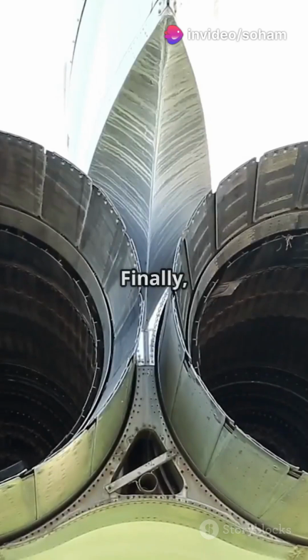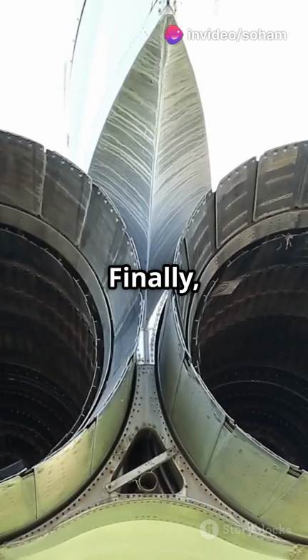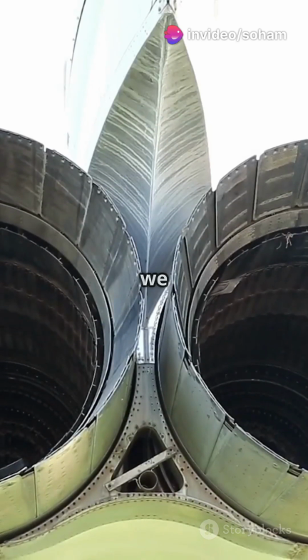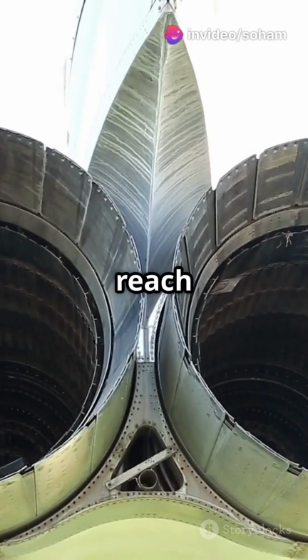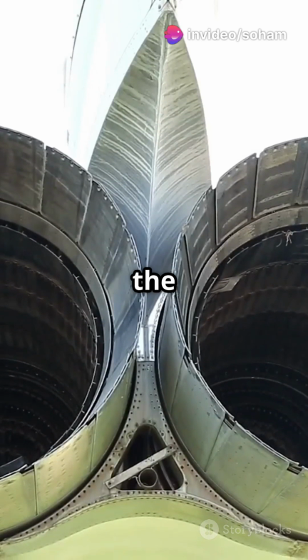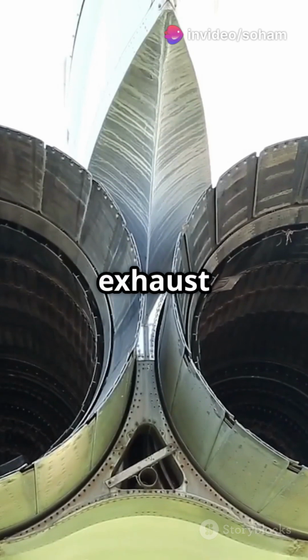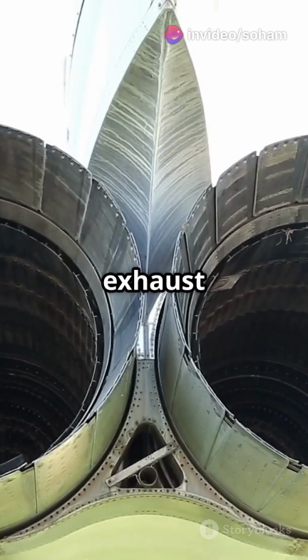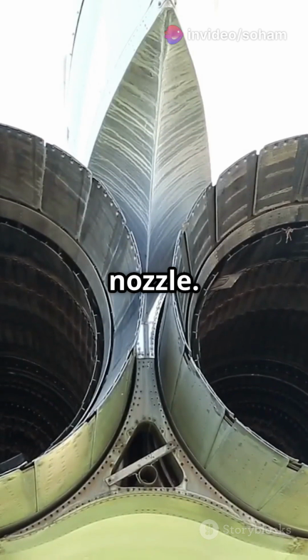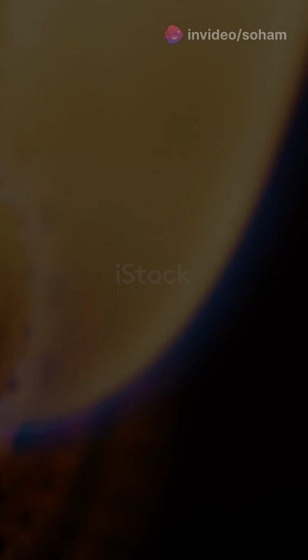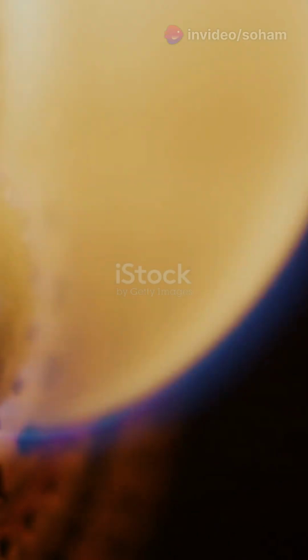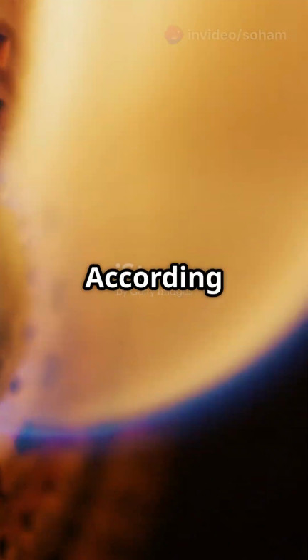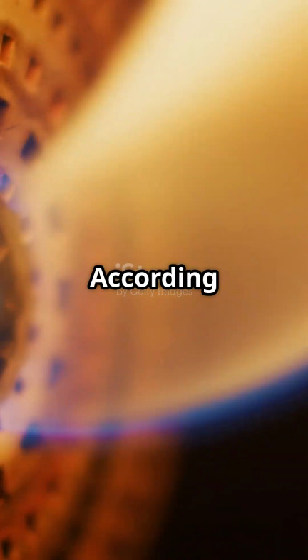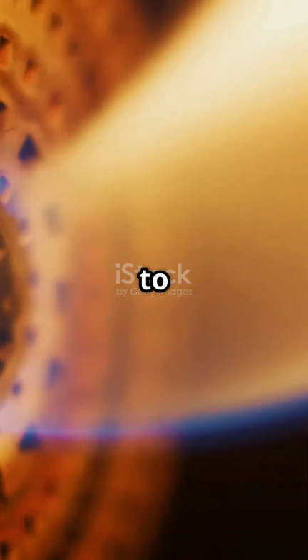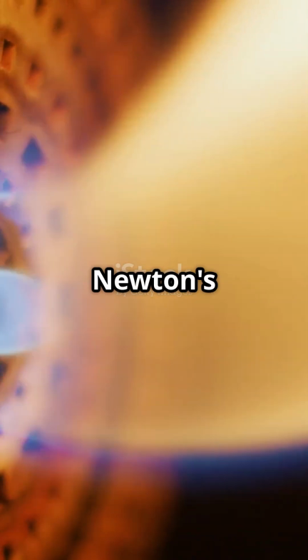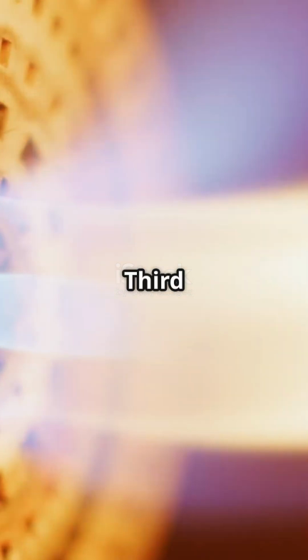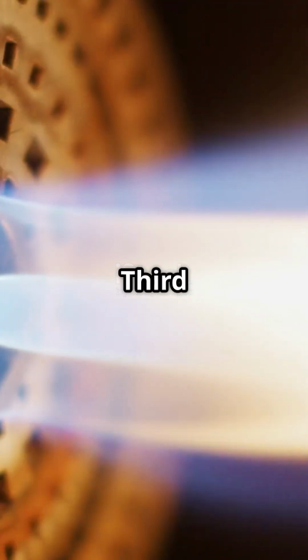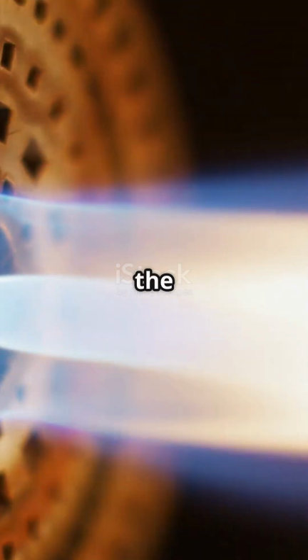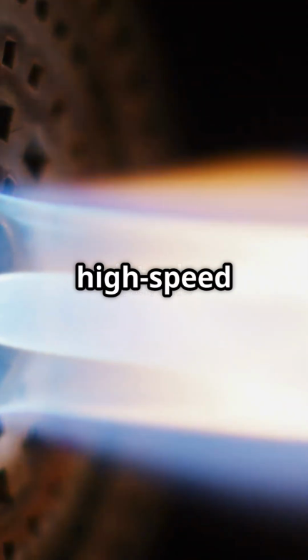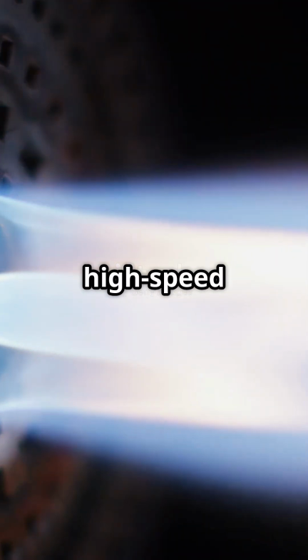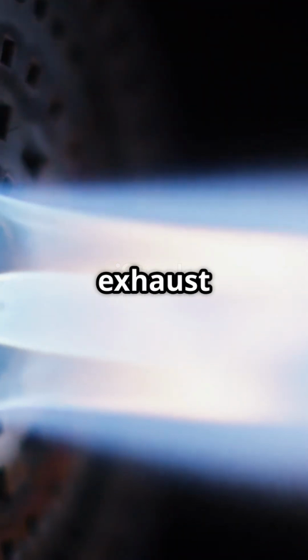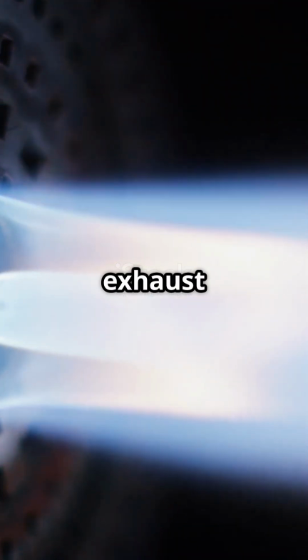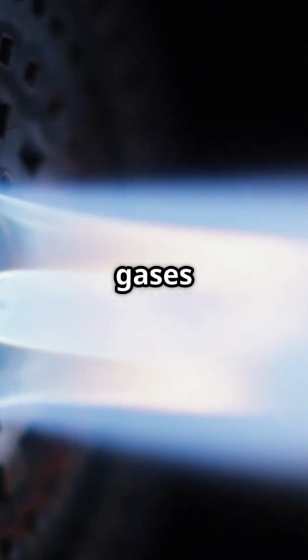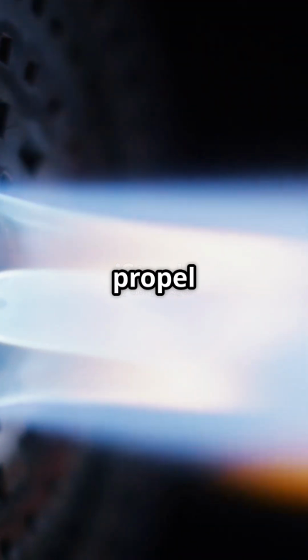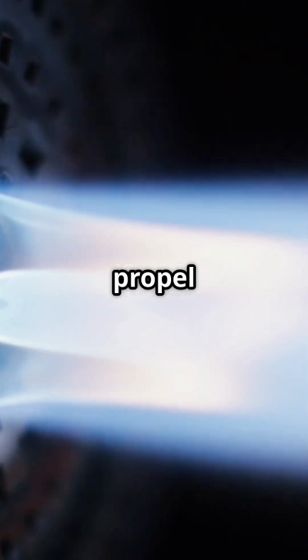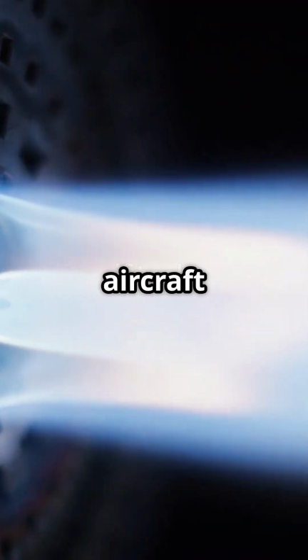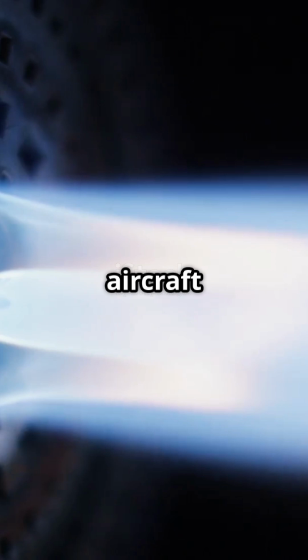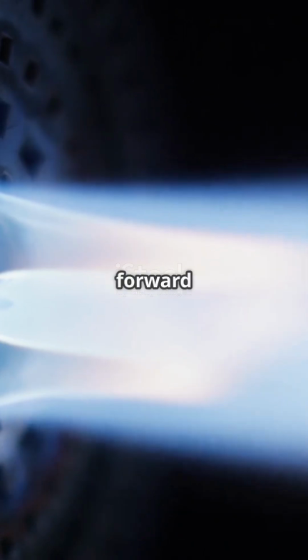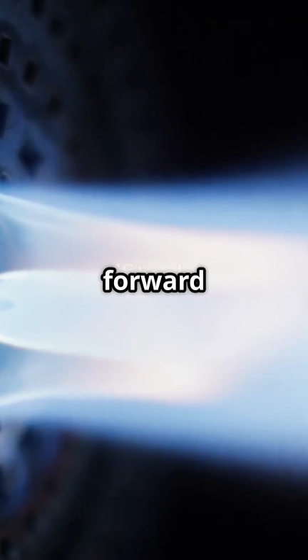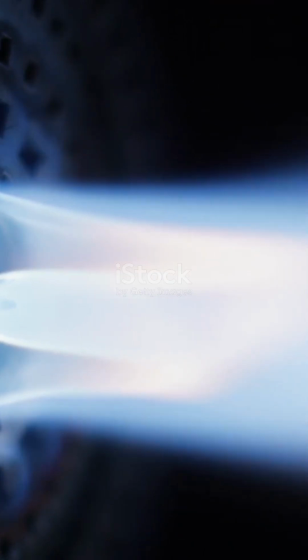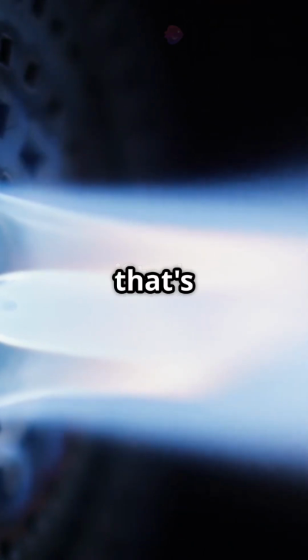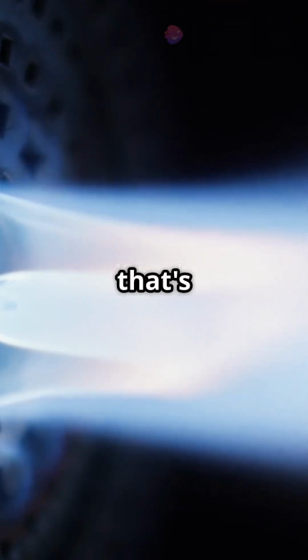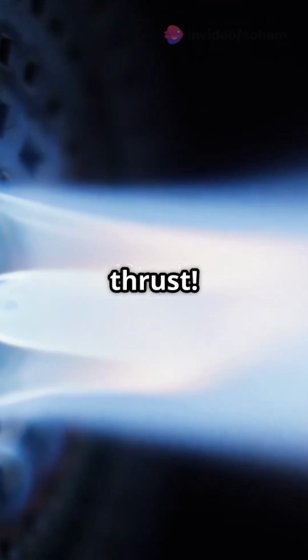Finally, we reach the exhaust nozzle. According to Newton's third law, the high-speed exhaust gases propel the aircraft forward. That's thrust.